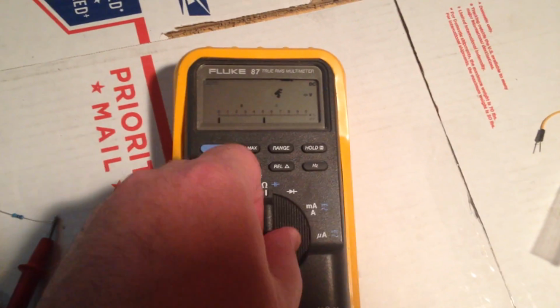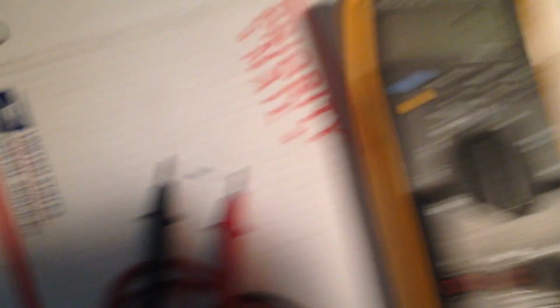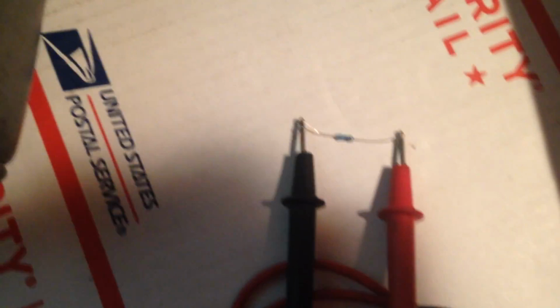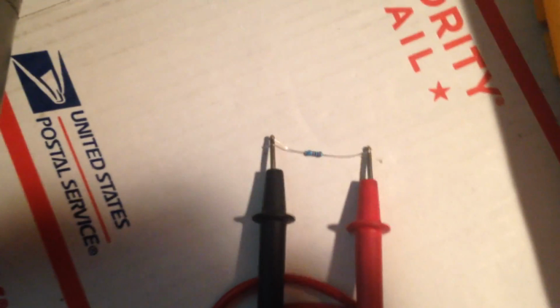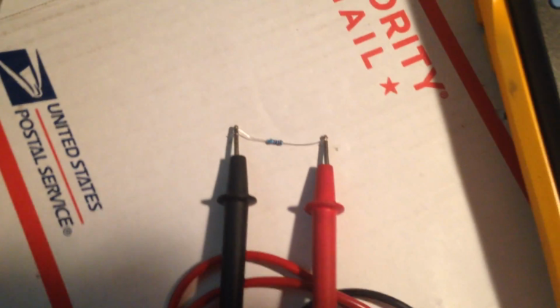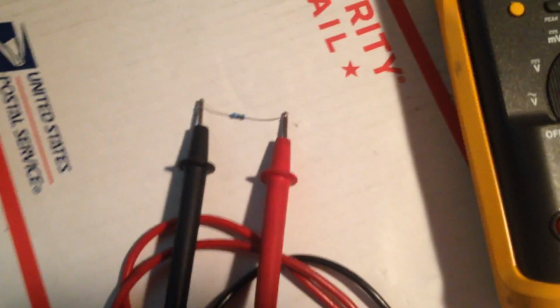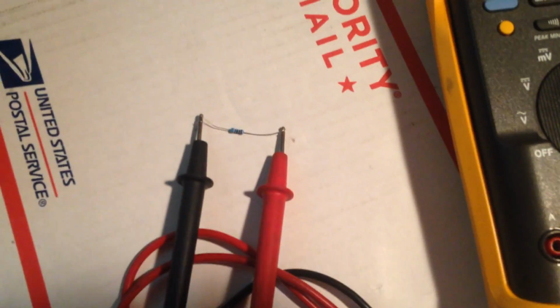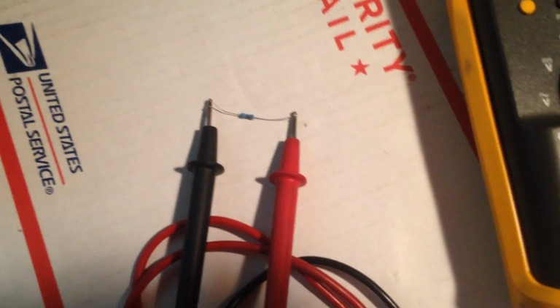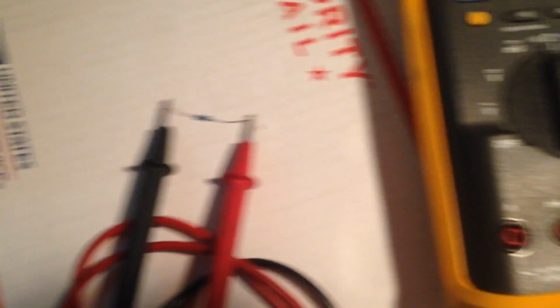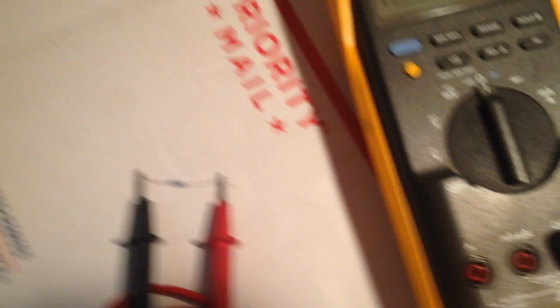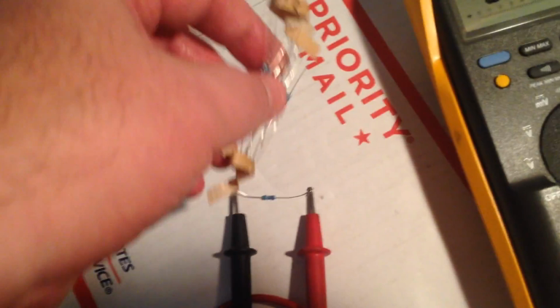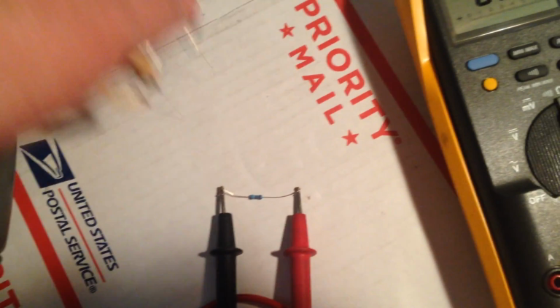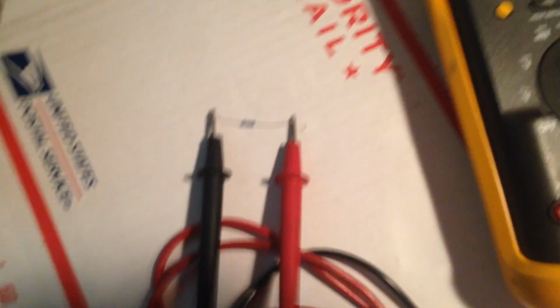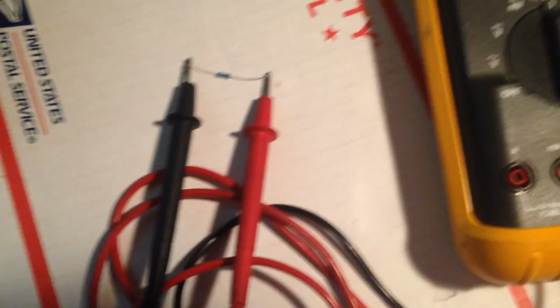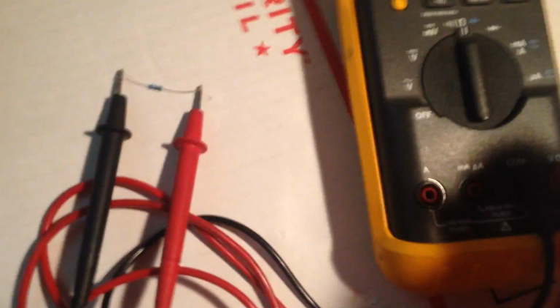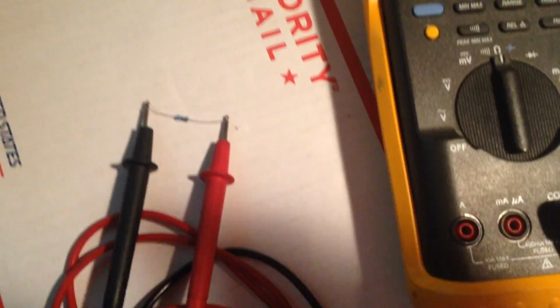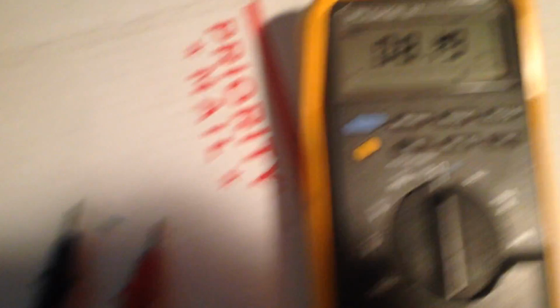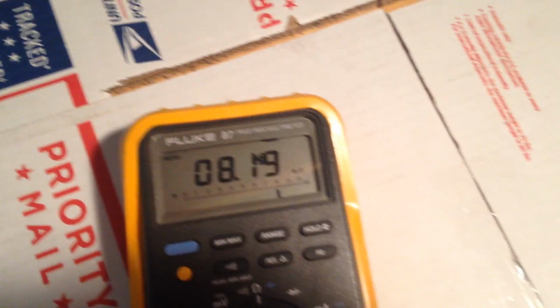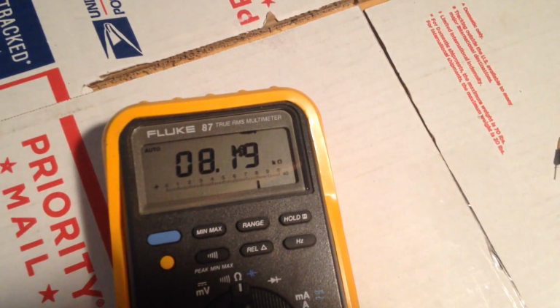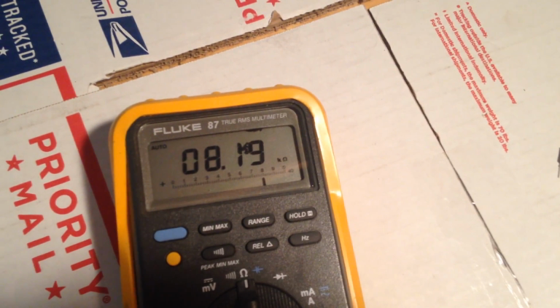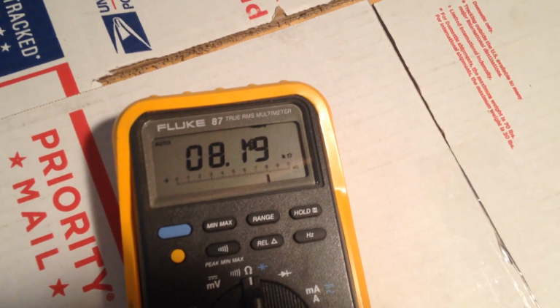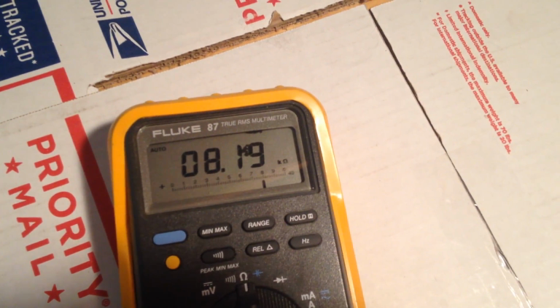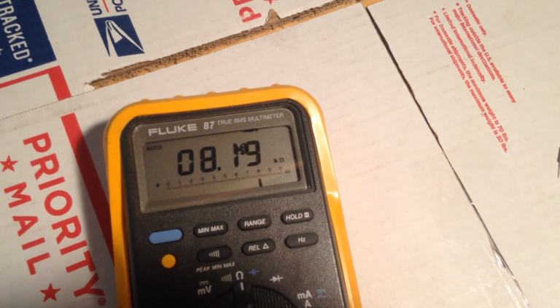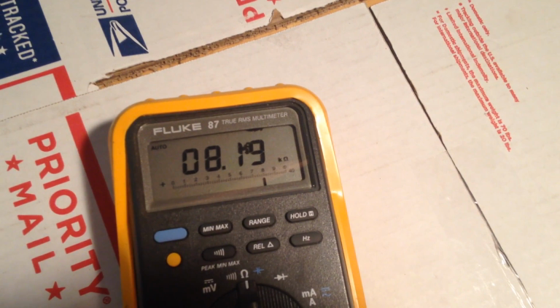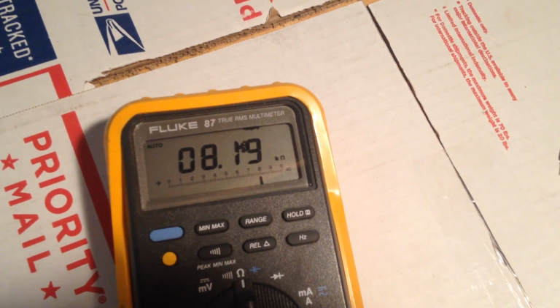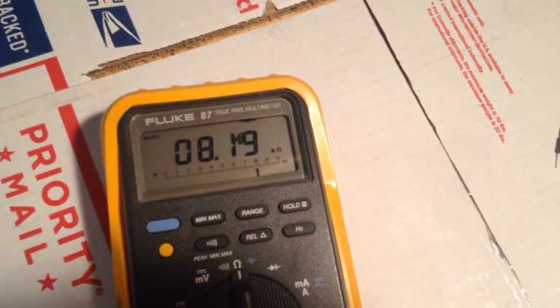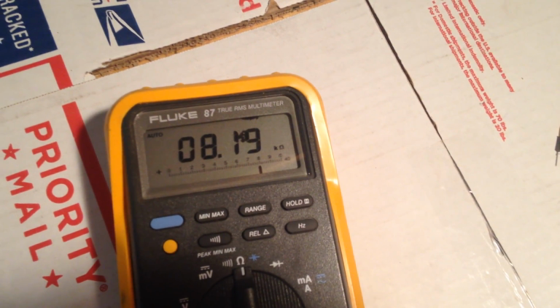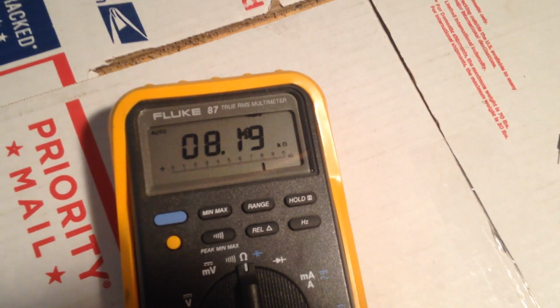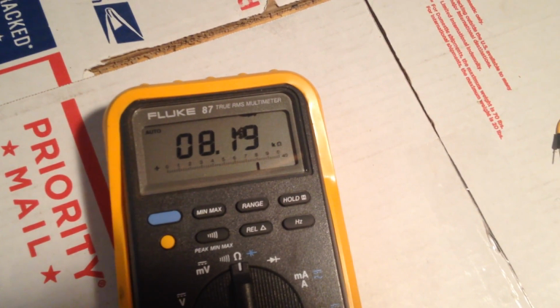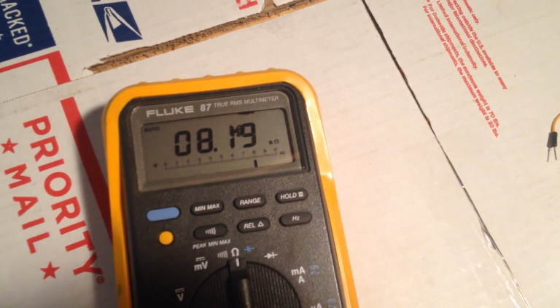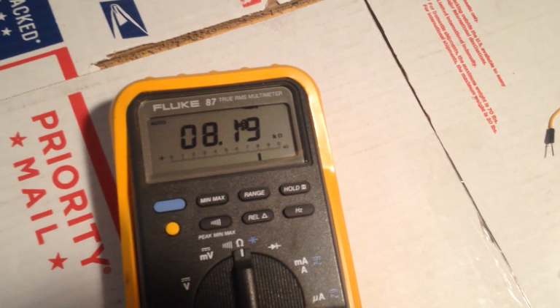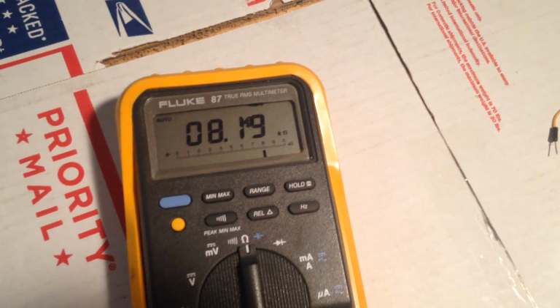I already have a resistor hooked up across there. It's from this strip of 8.2K resistors. You can see it's measuring 8.19K — definitely within the tolerance of that resistor. I think it's a 5%.